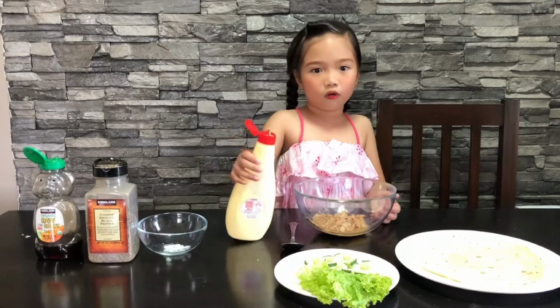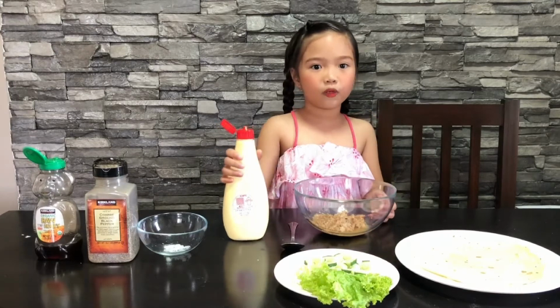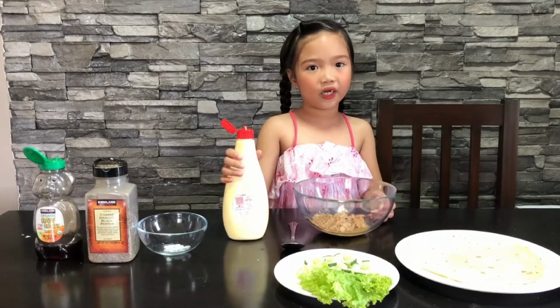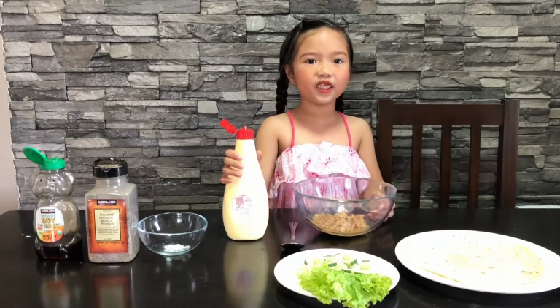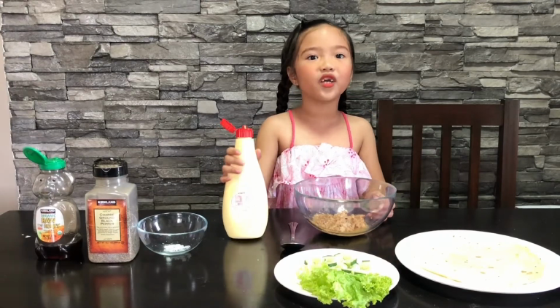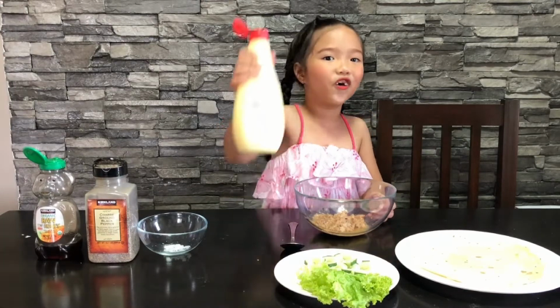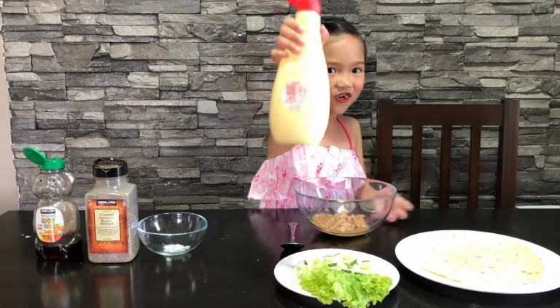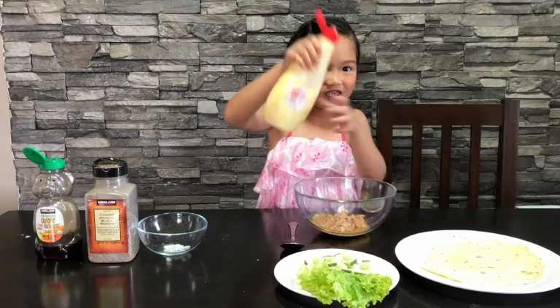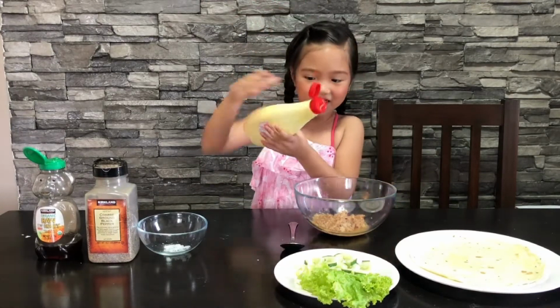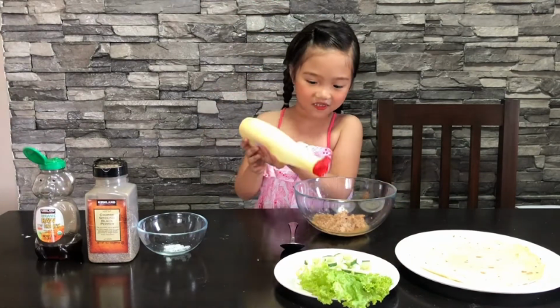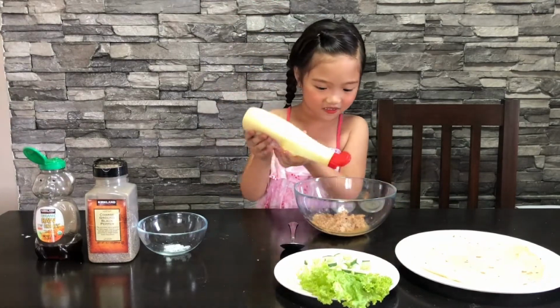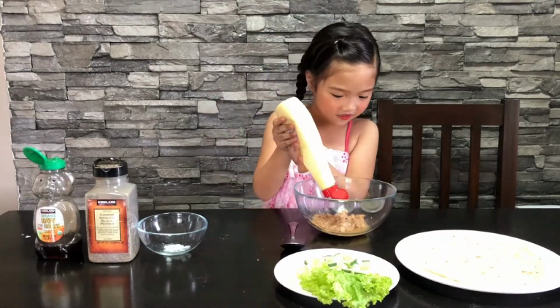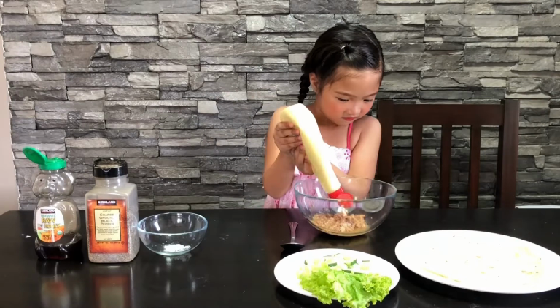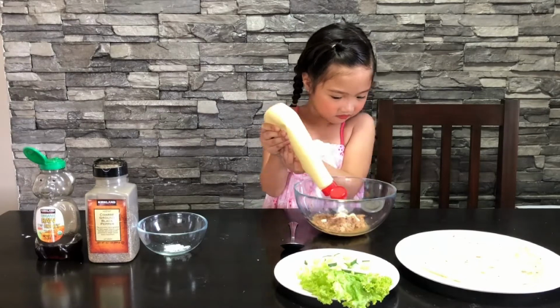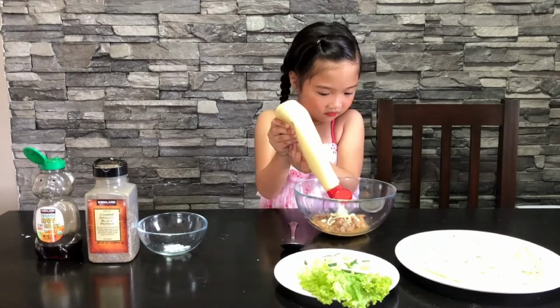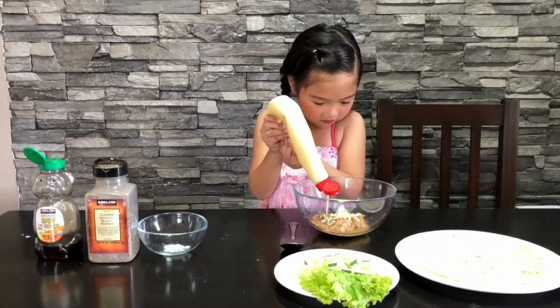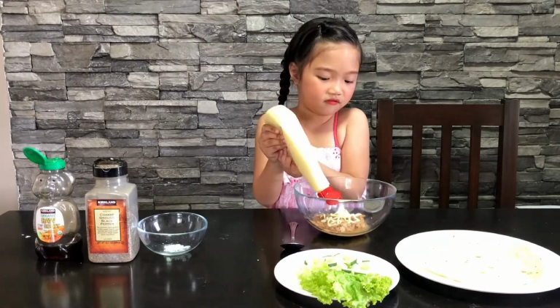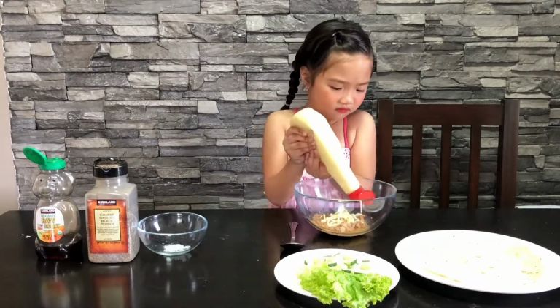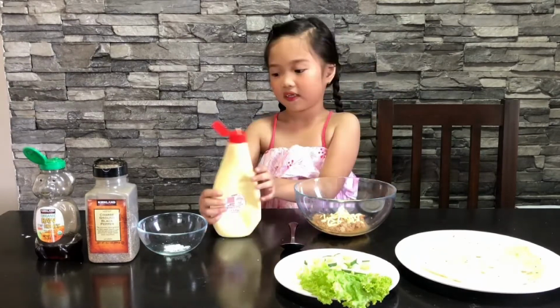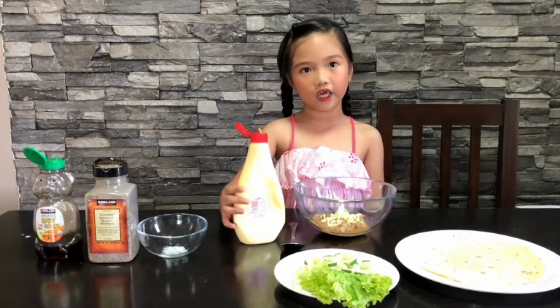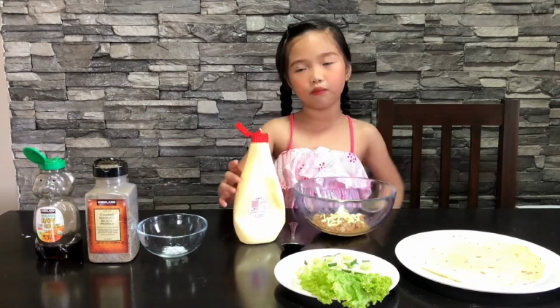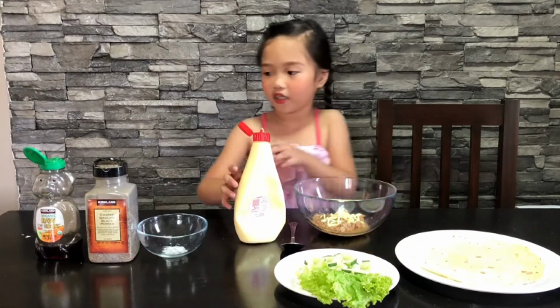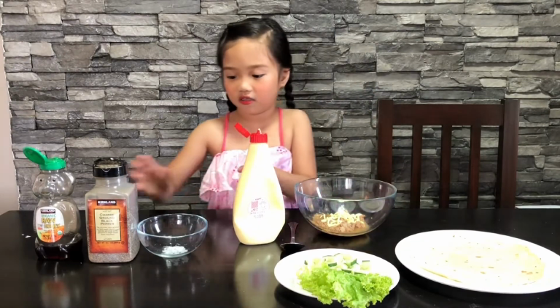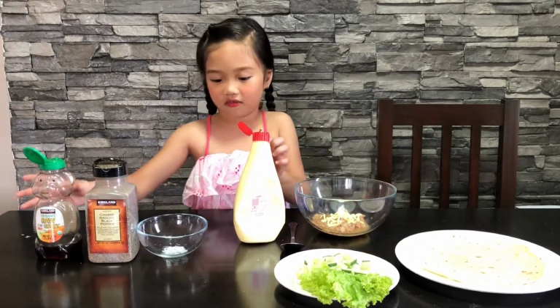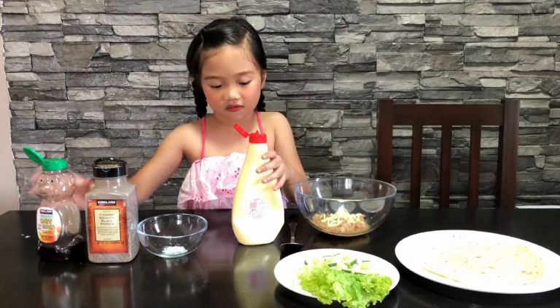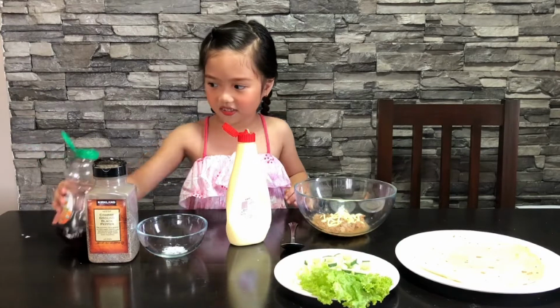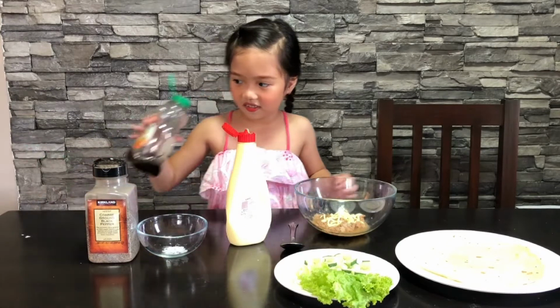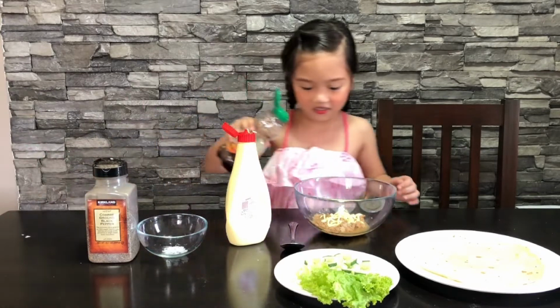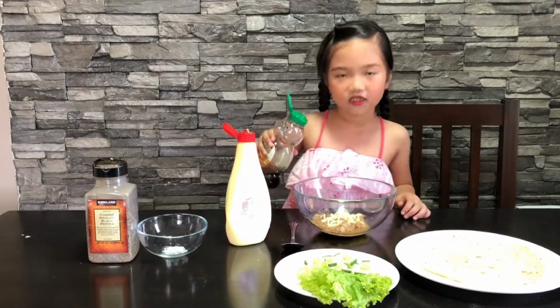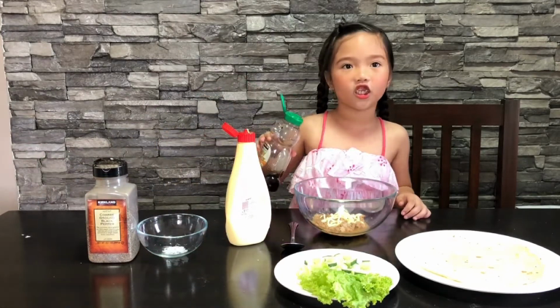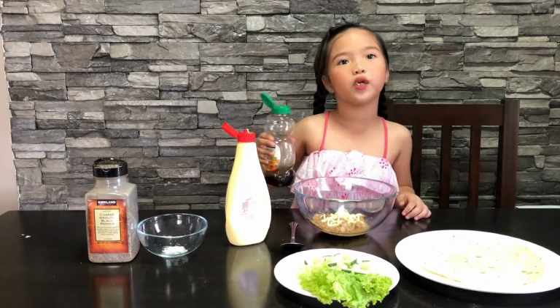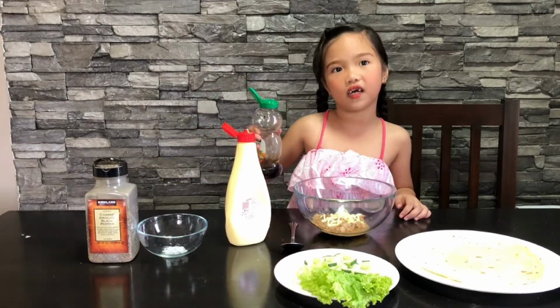We need Japanese mayo. We're going to add honey — just a little bit of honey.